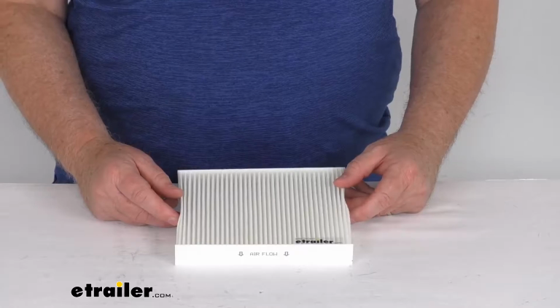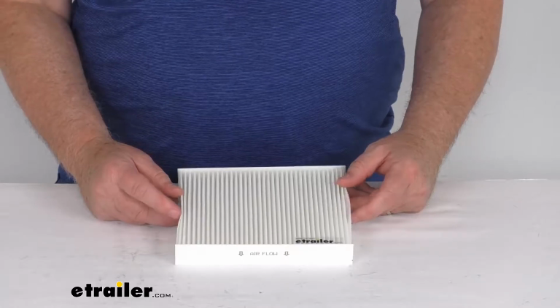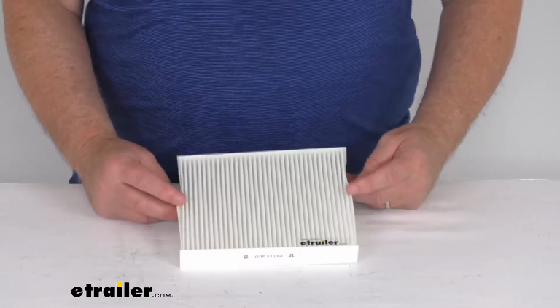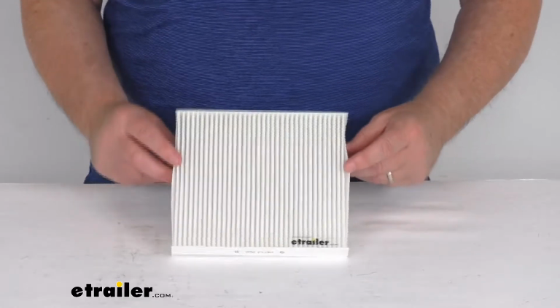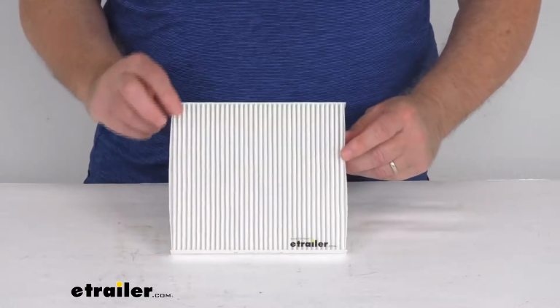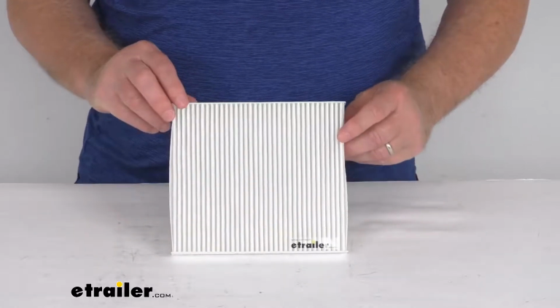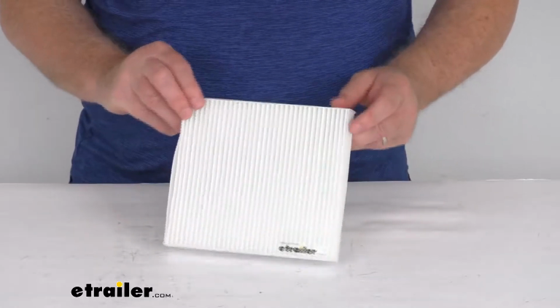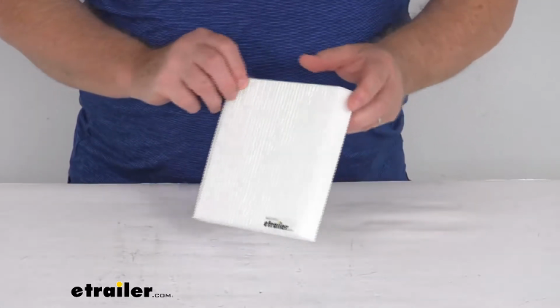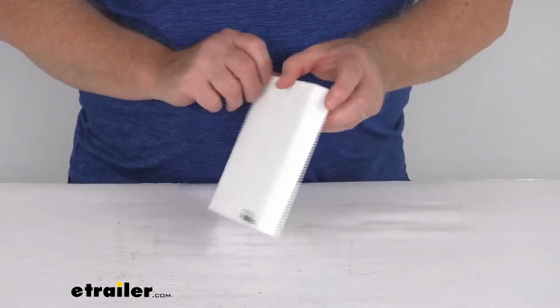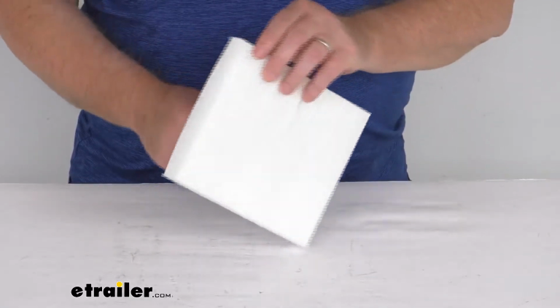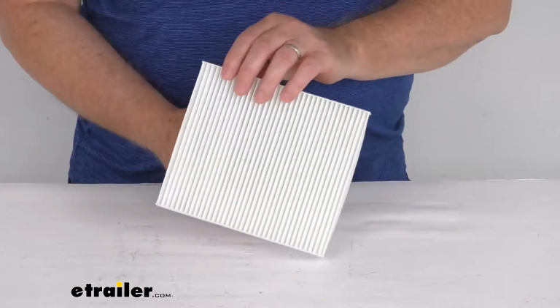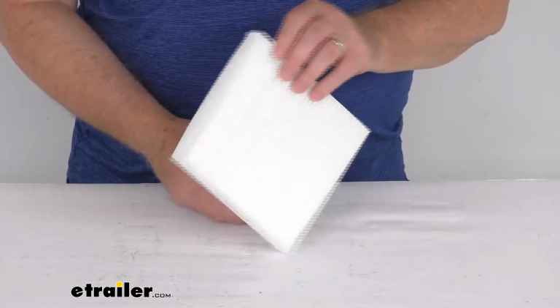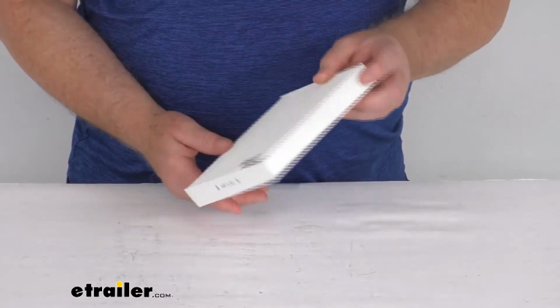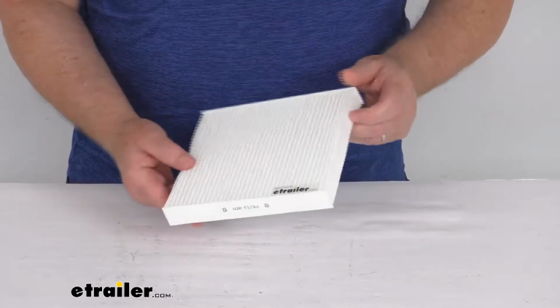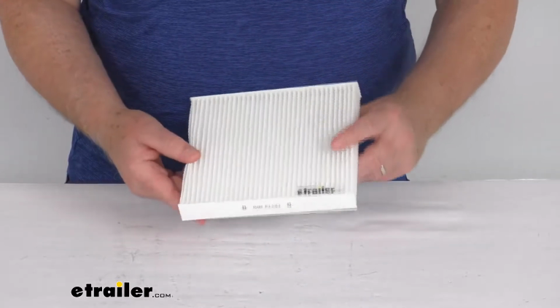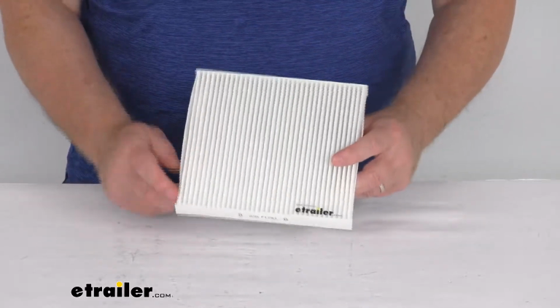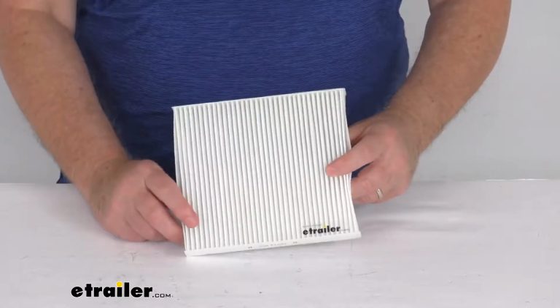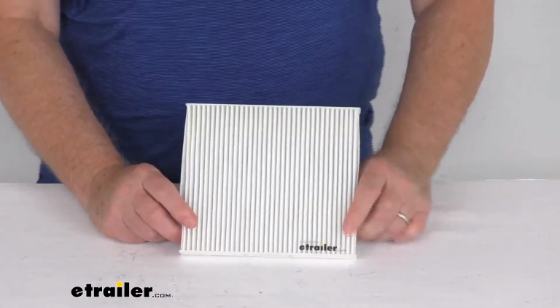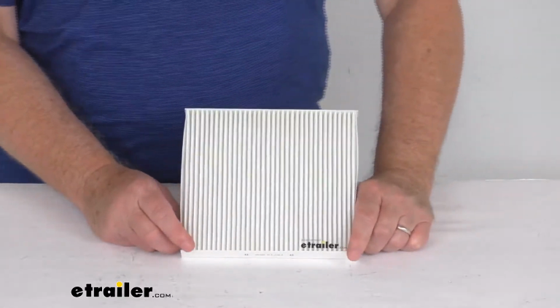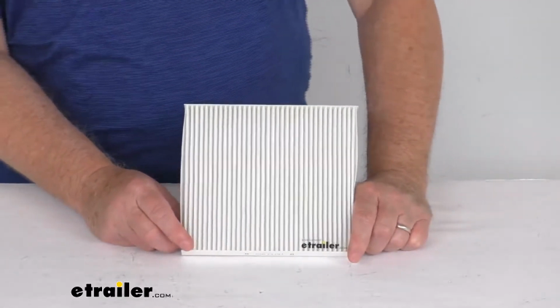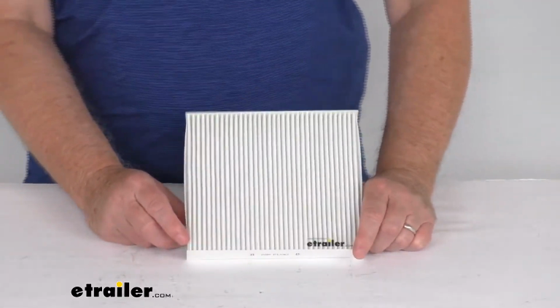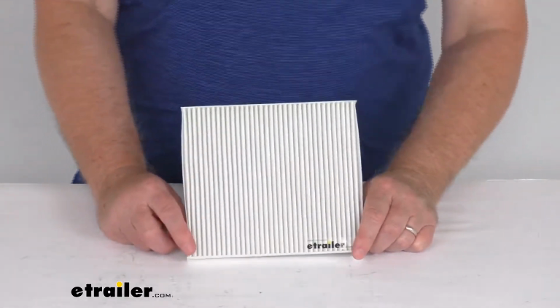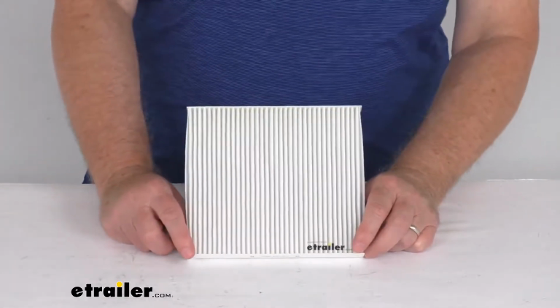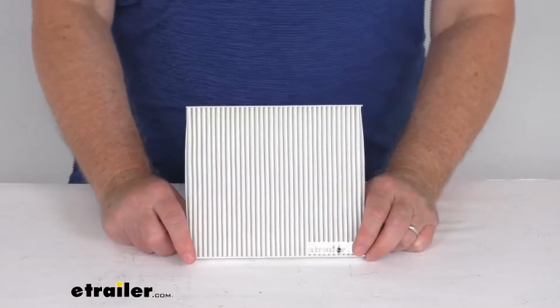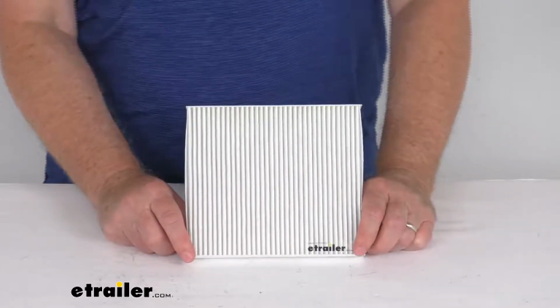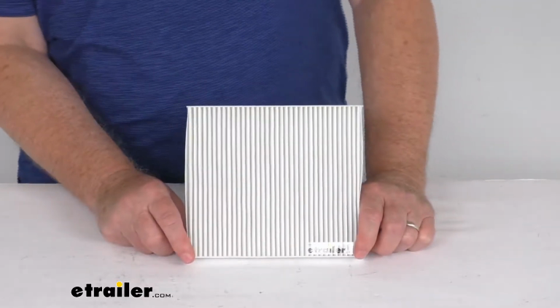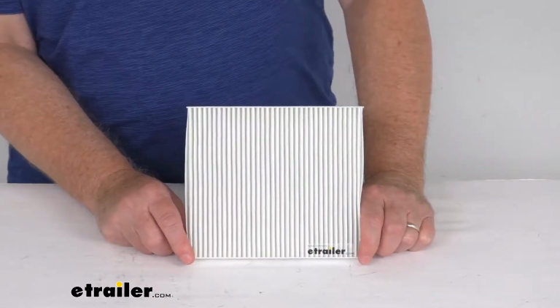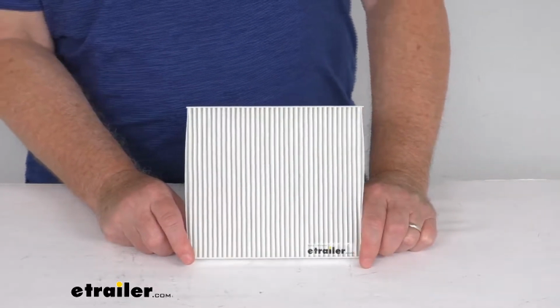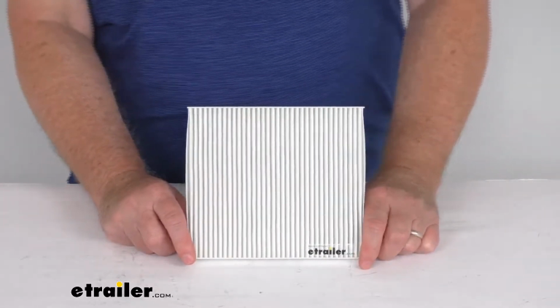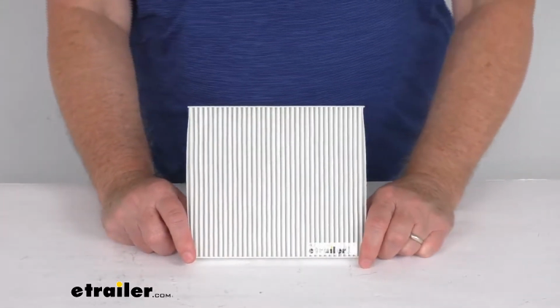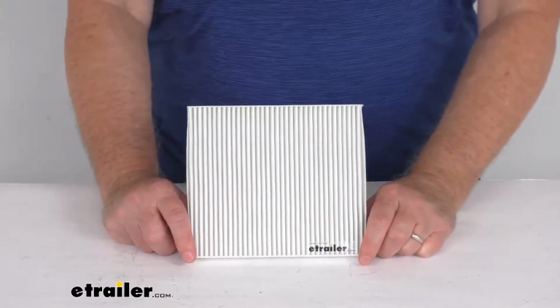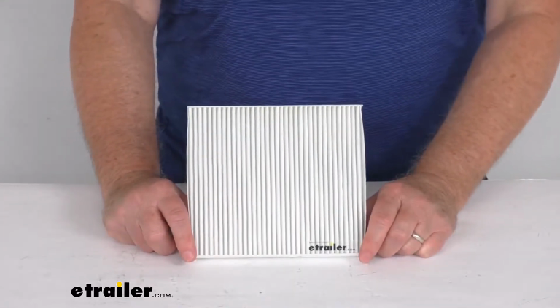Hello everybody, this is Jeff at eTrailer.com. Today we're going to take a look at this PTC Custom Fit Cabin Air Filter. Now this is a custom fit part — it is designed to fit the 2010 to 2014 Kia Soul vehicles.